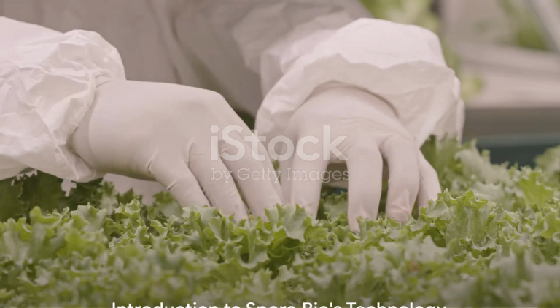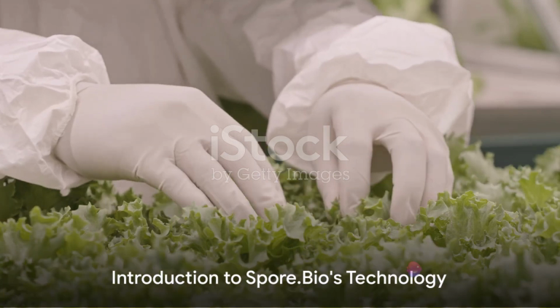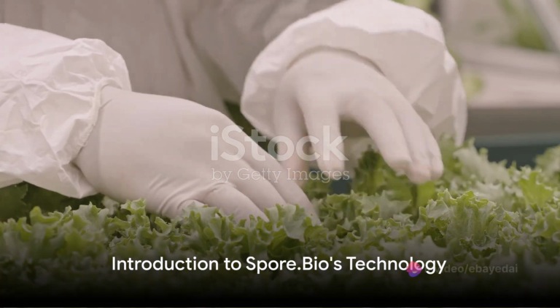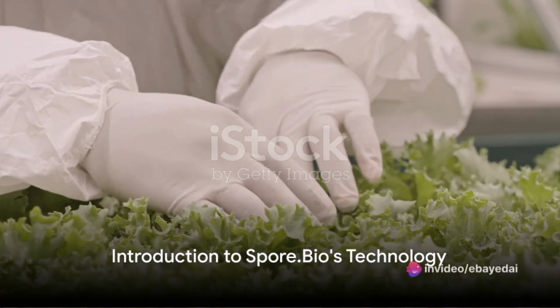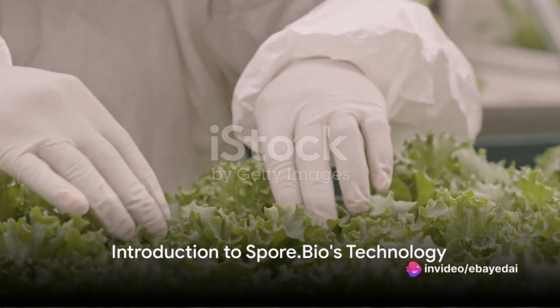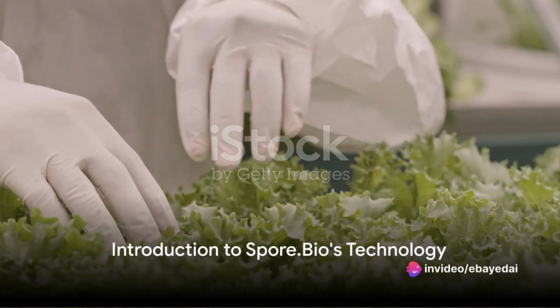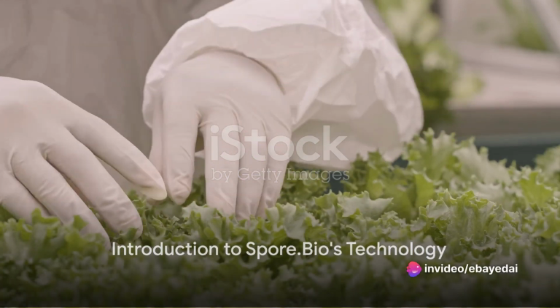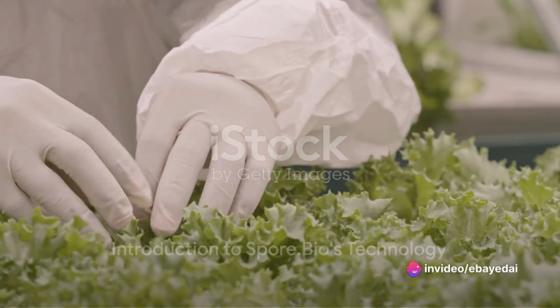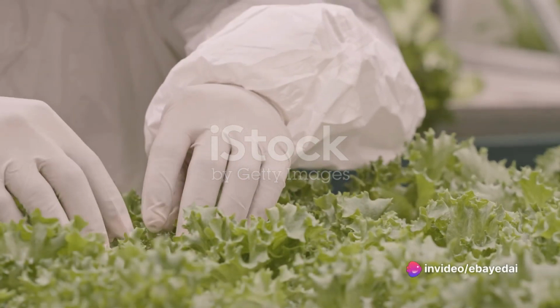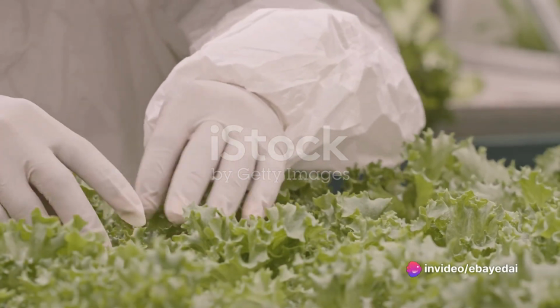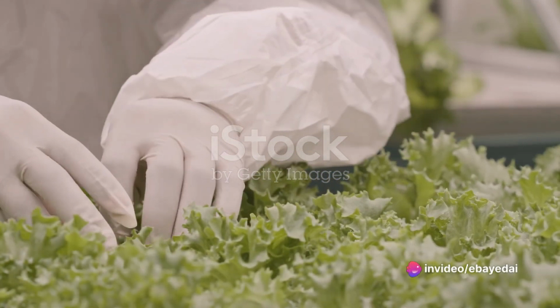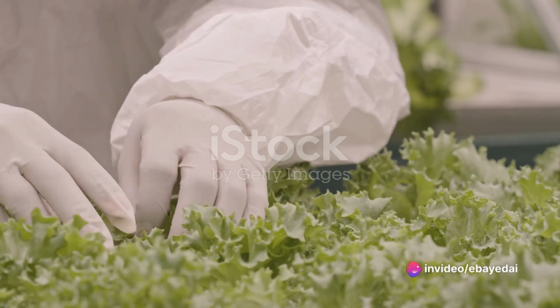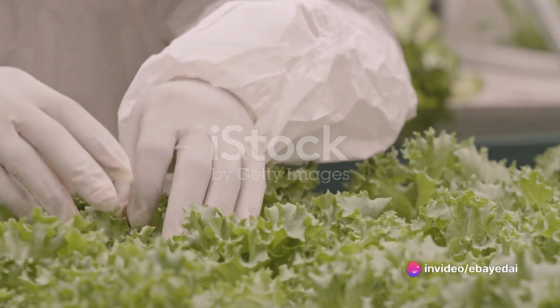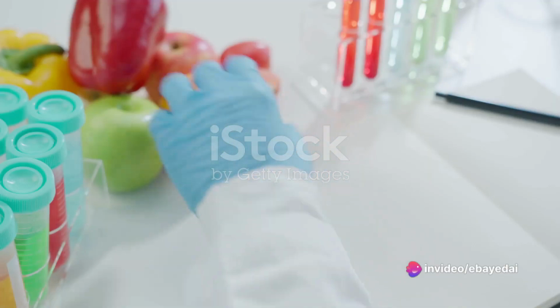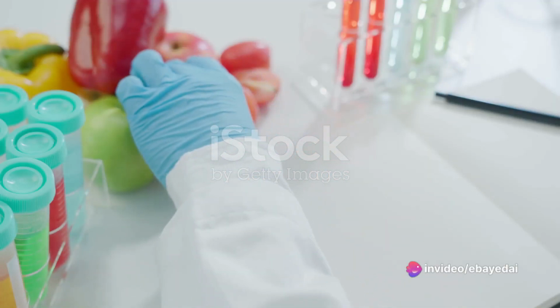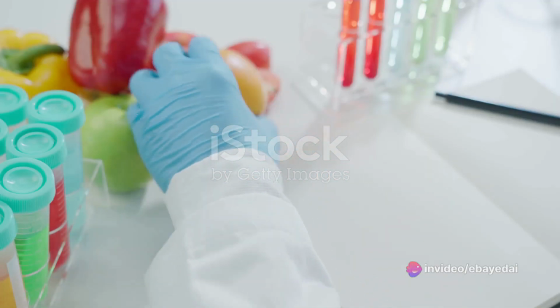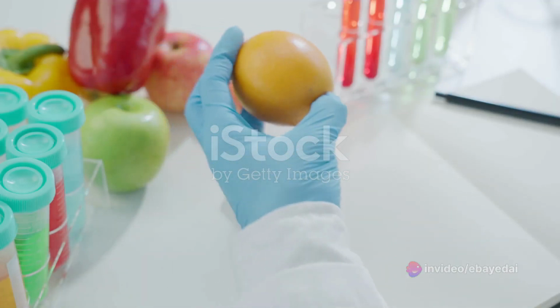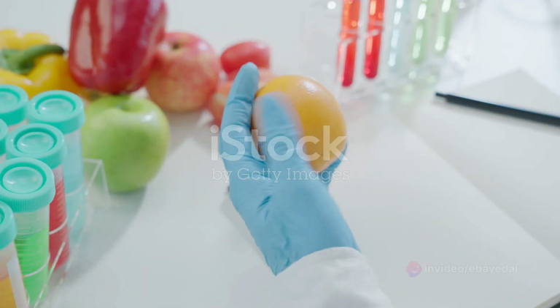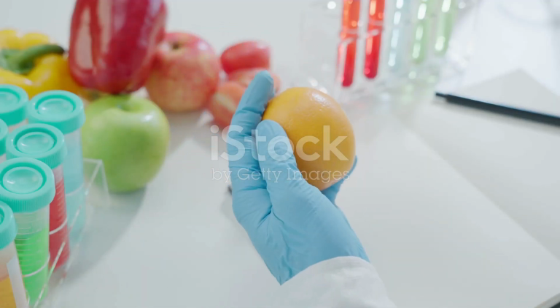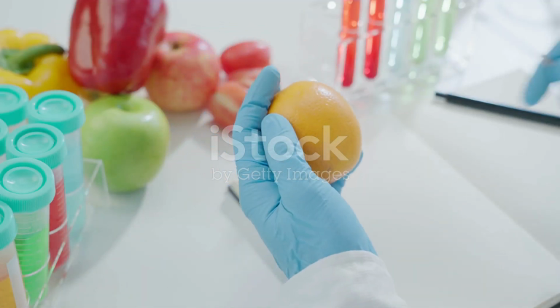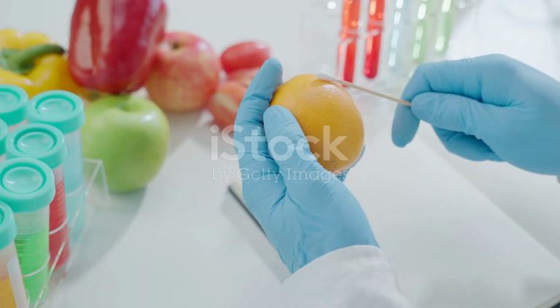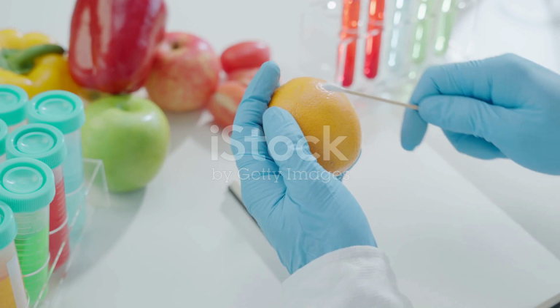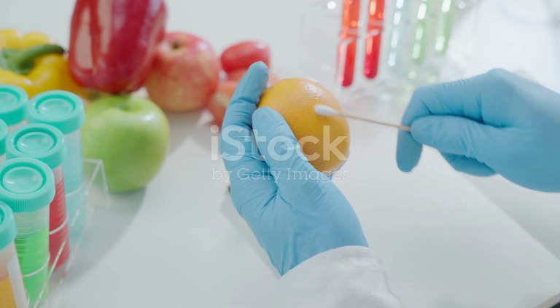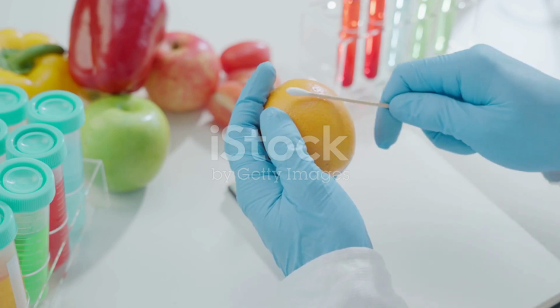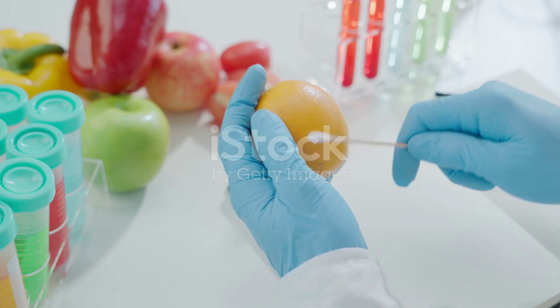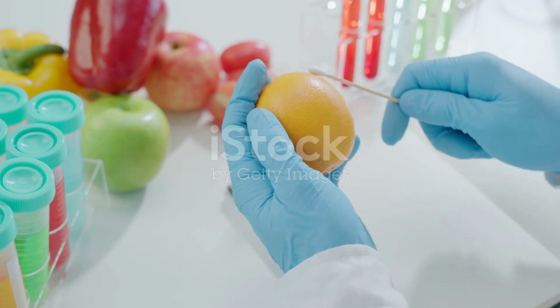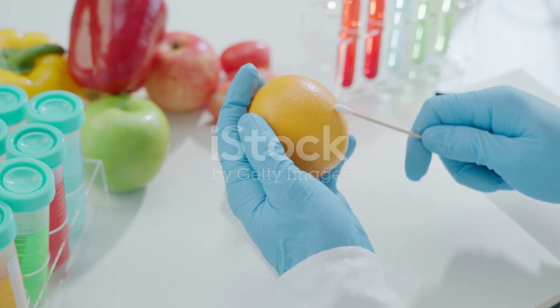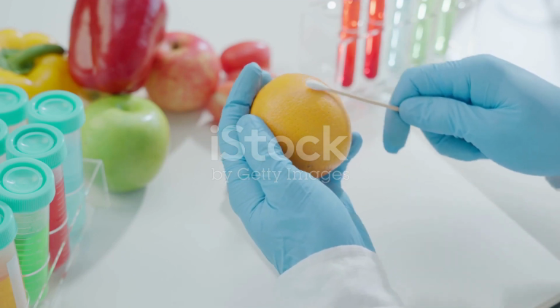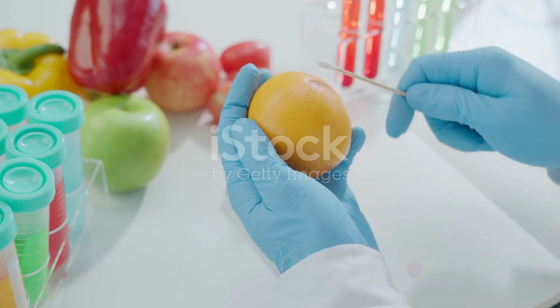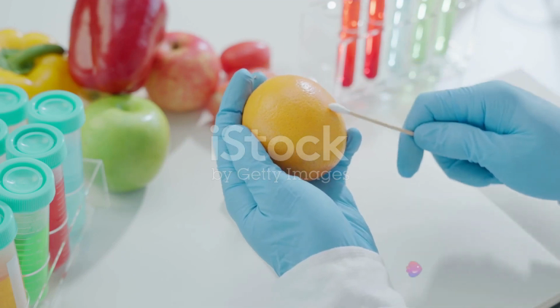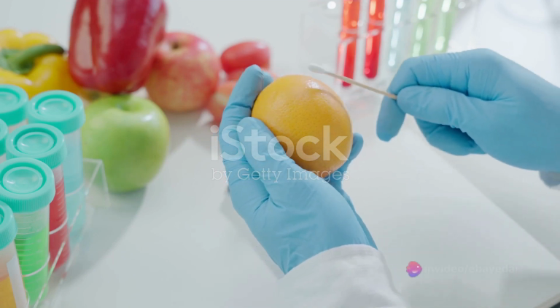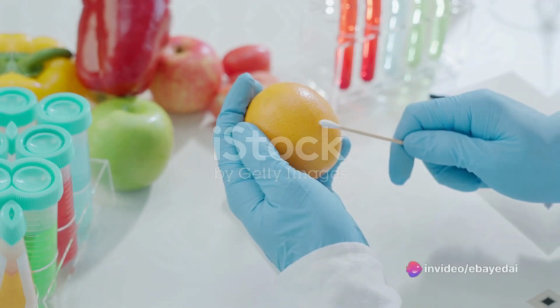Have you ever pondered the immense importance of food safety or the intricate challenges involved in detecting harmful pathogens? Today we delve into a revolutionary technology that's changing the game in pathogen detection, developed by the French startup SporeBio.